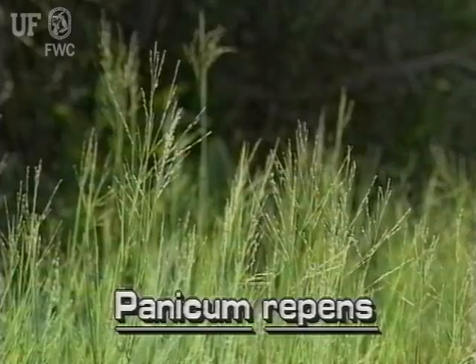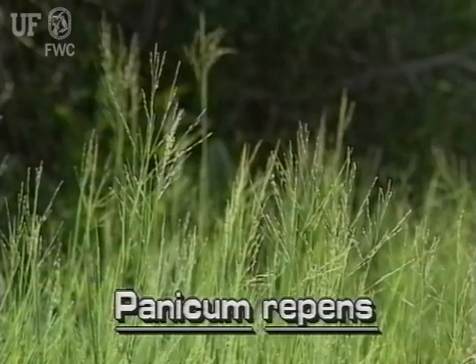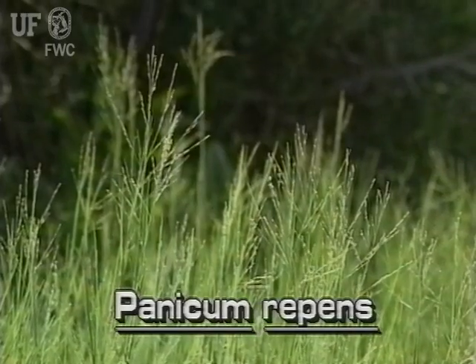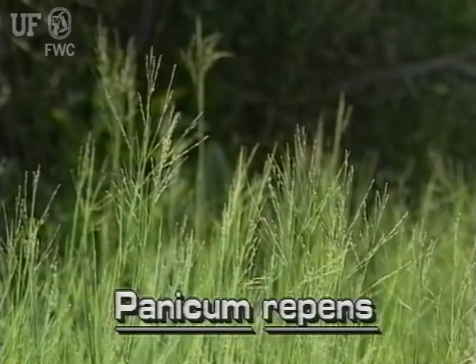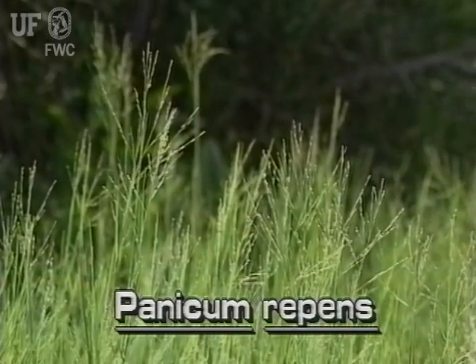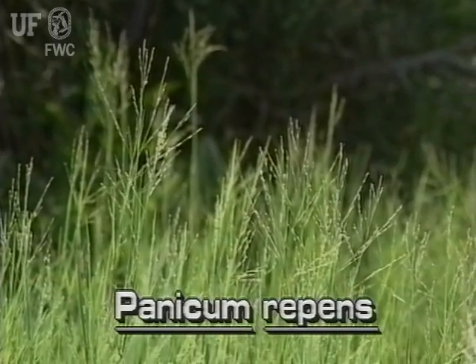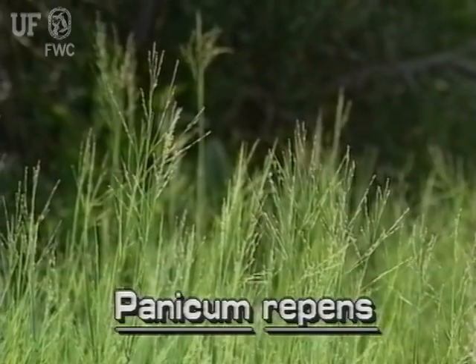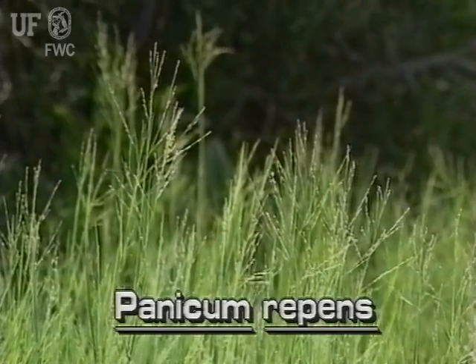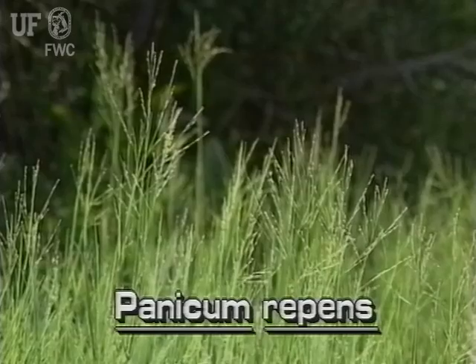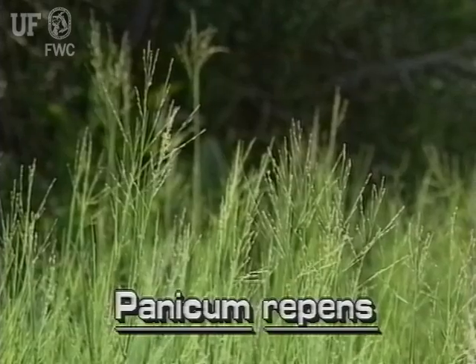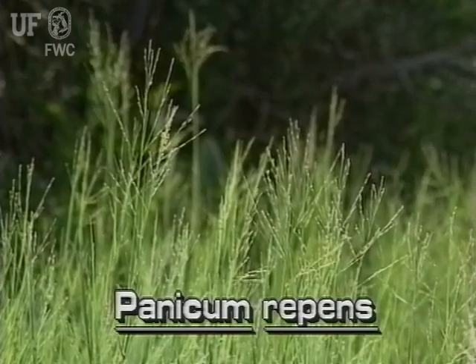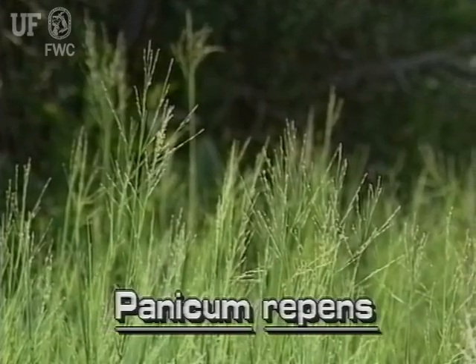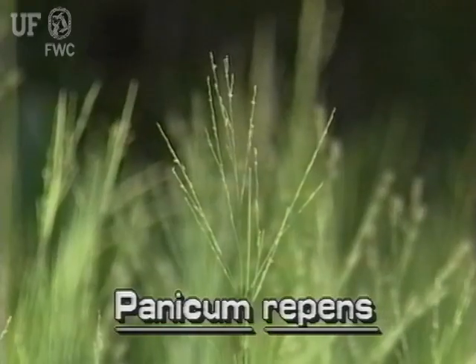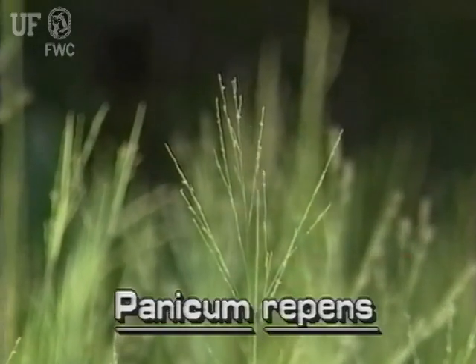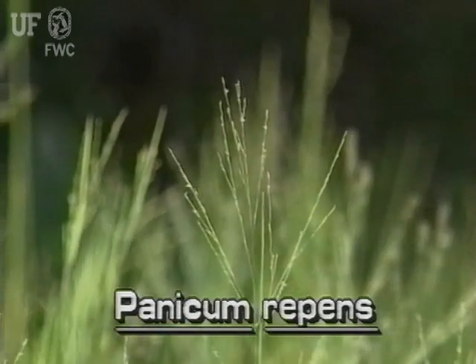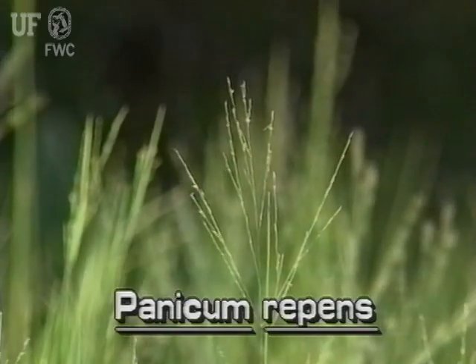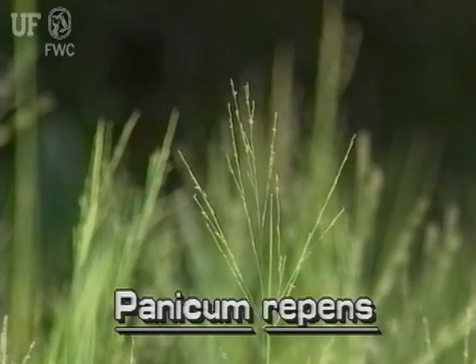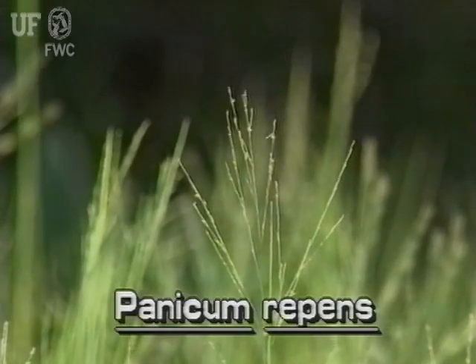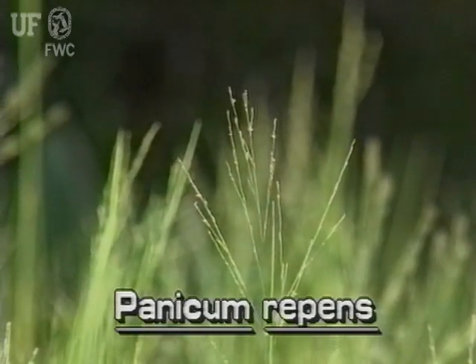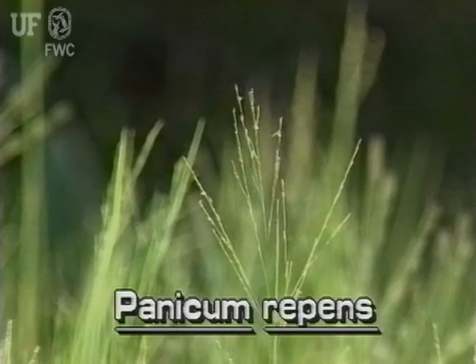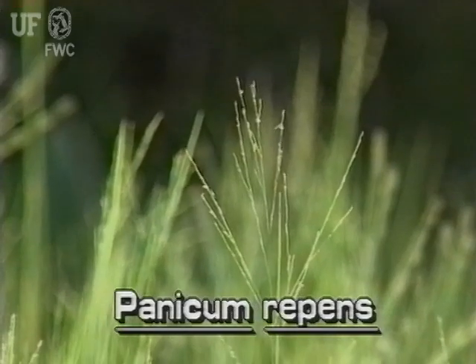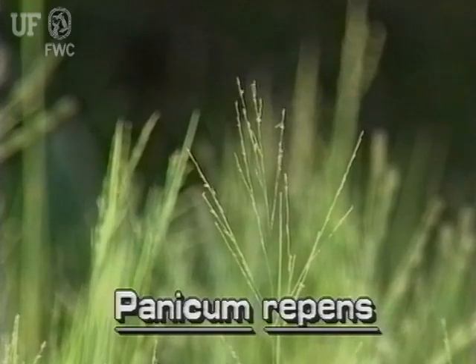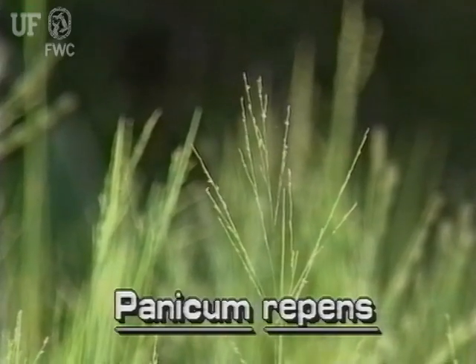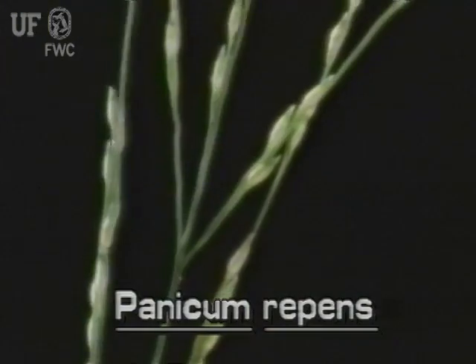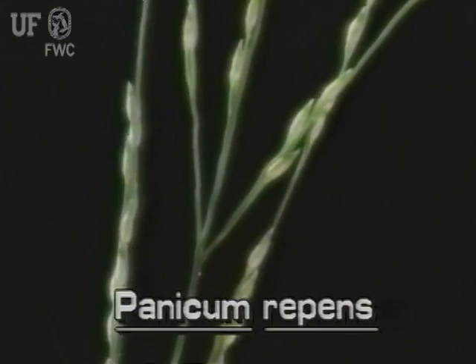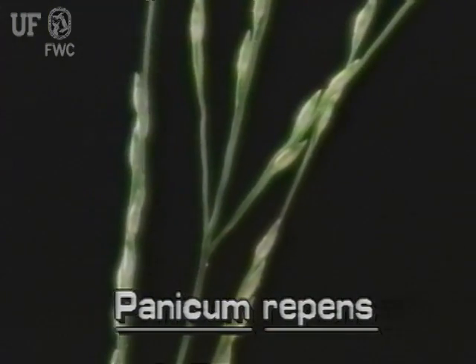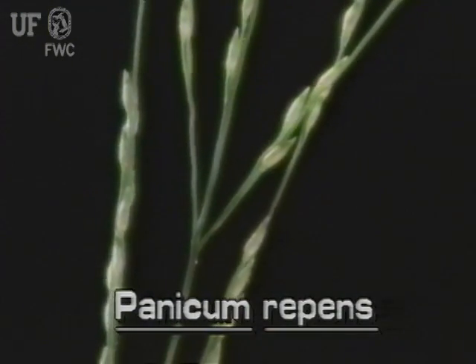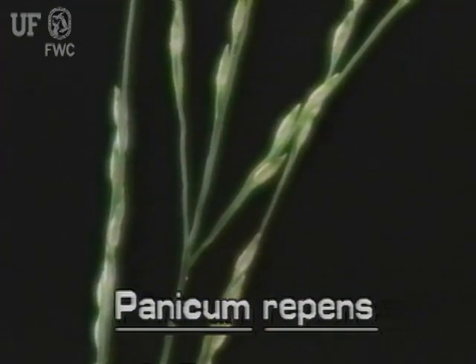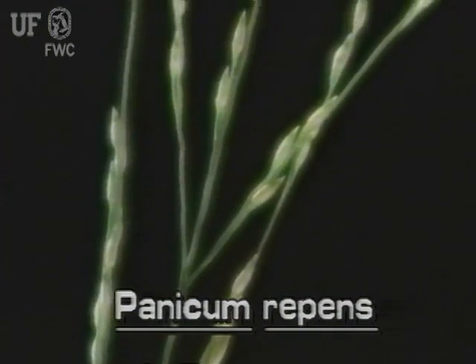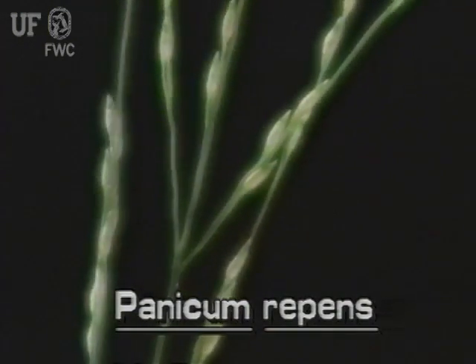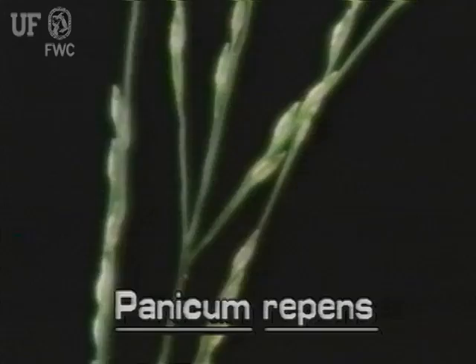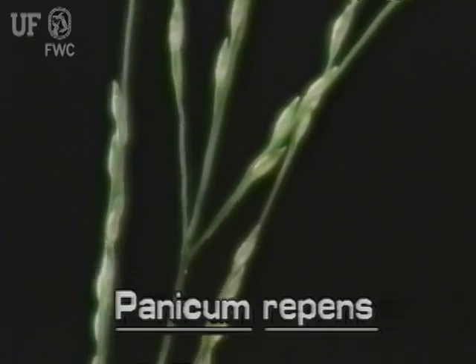The inflorescence of torpedo grass is branched and somewhat open, with the branches or racemes of spikelets pointed upwards. The ovate spikelets are irregularly spaced along the branches.